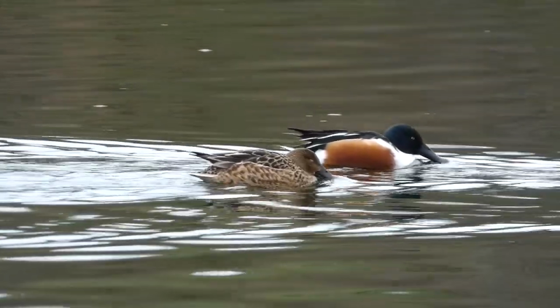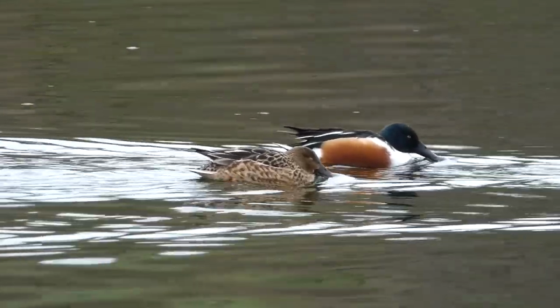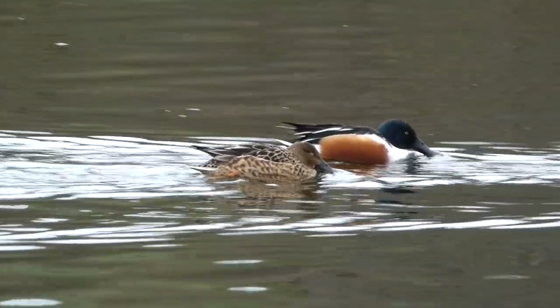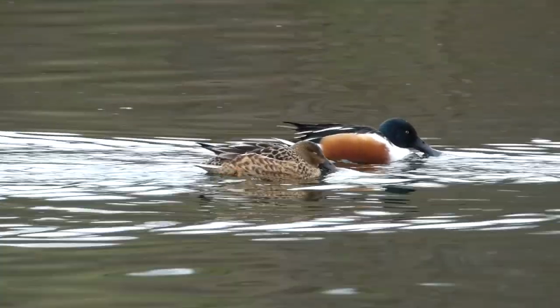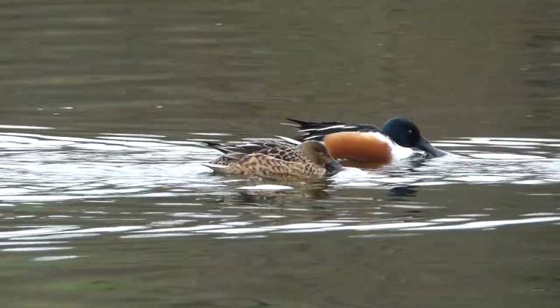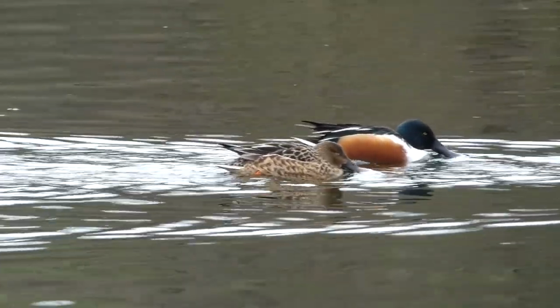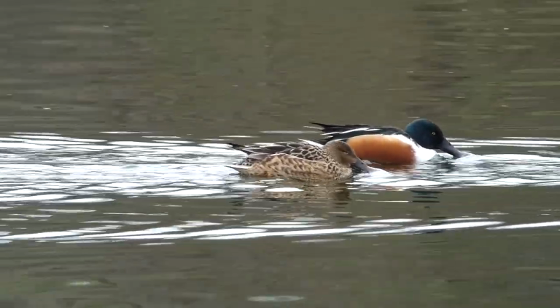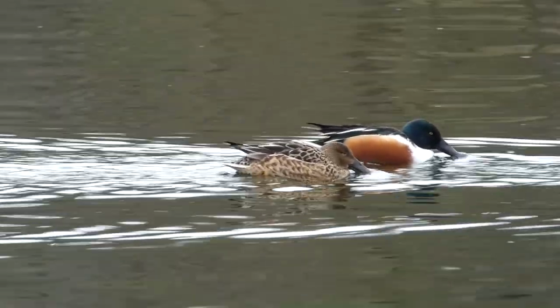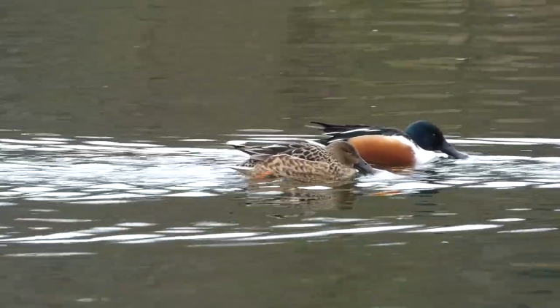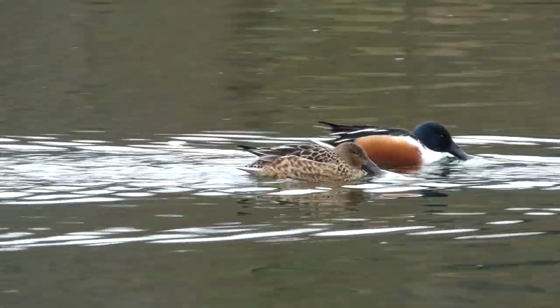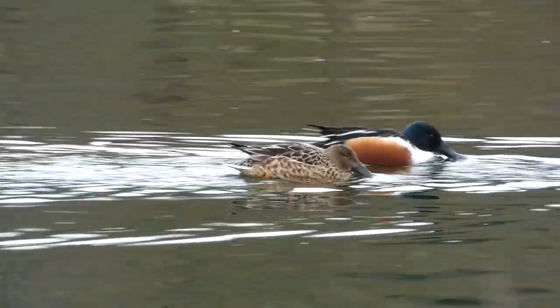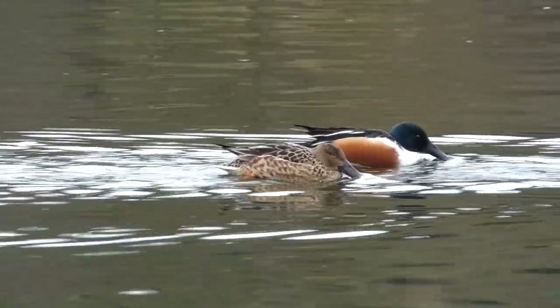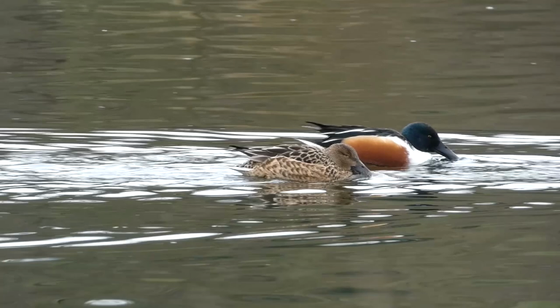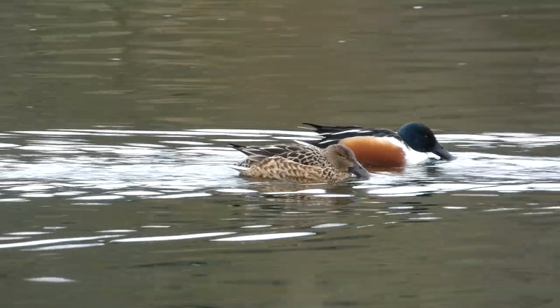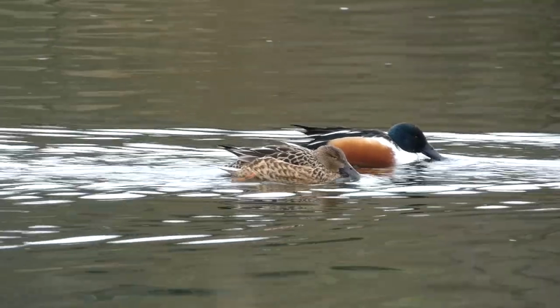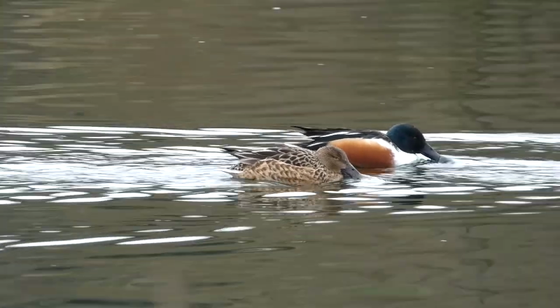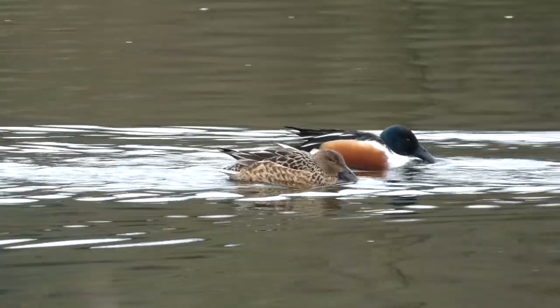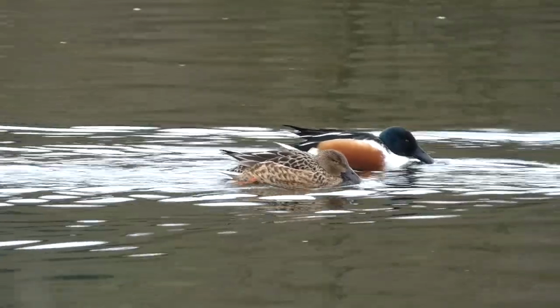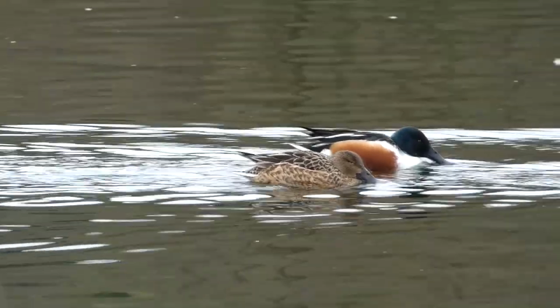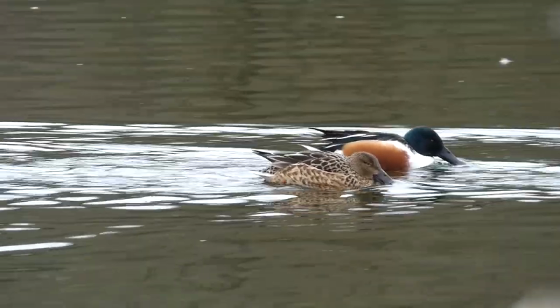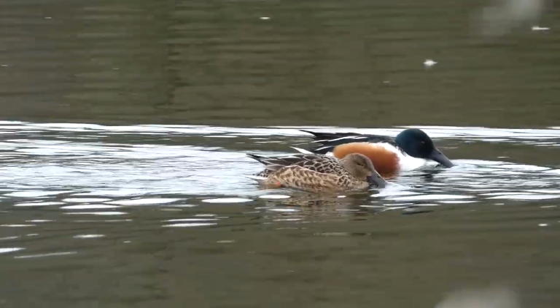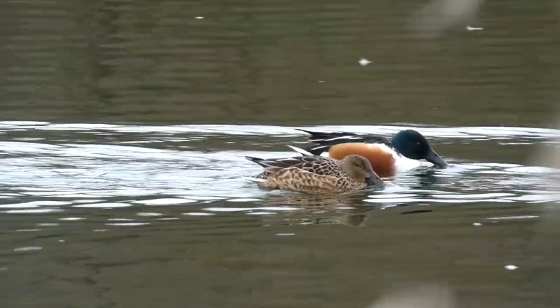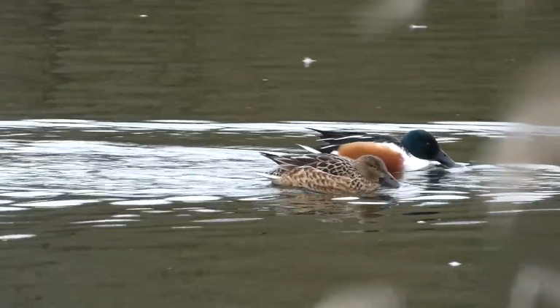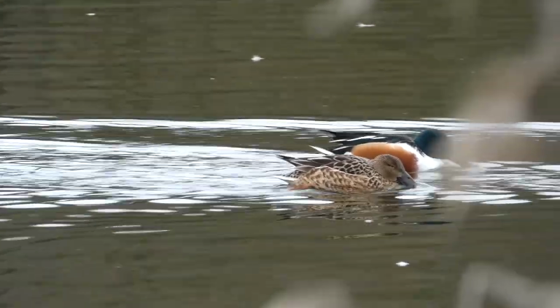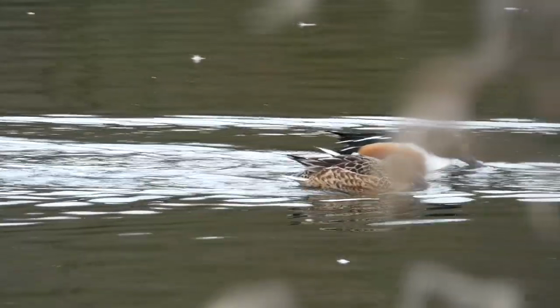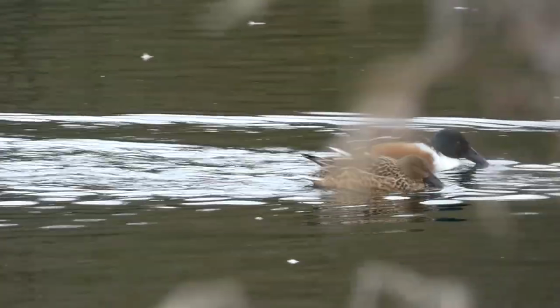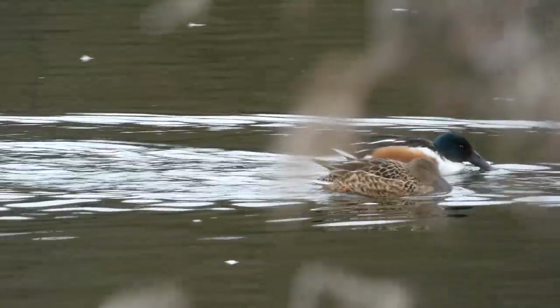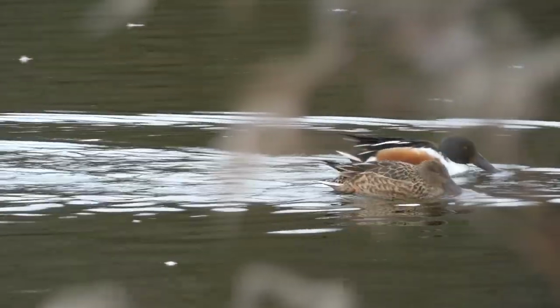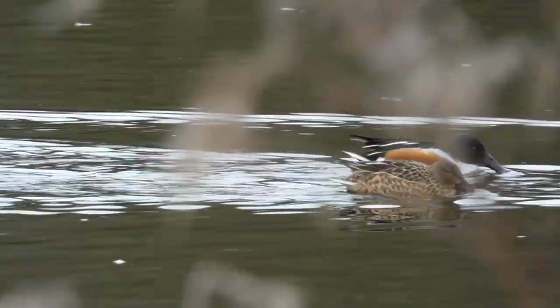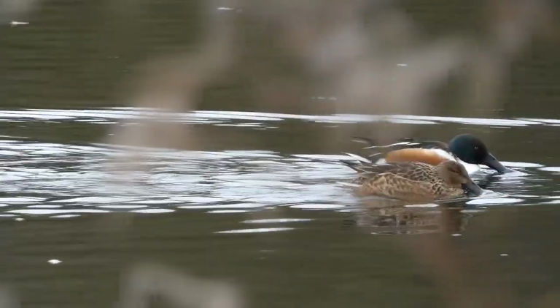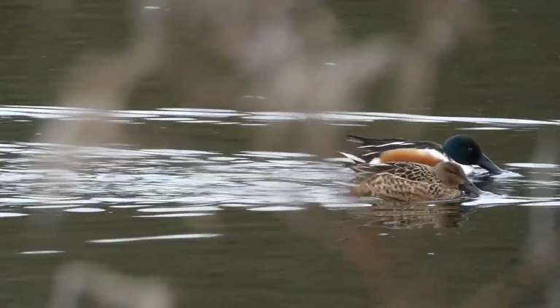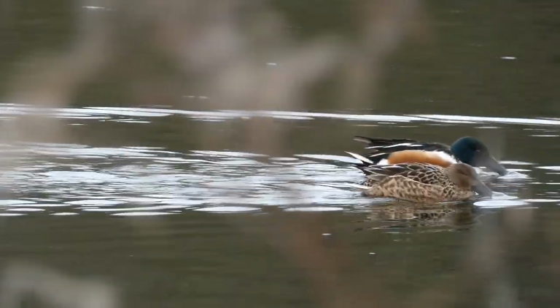As well as feeding while they swim in circles, shovelers also forage by swimming along with their bills in the water, filtering out food as they go.